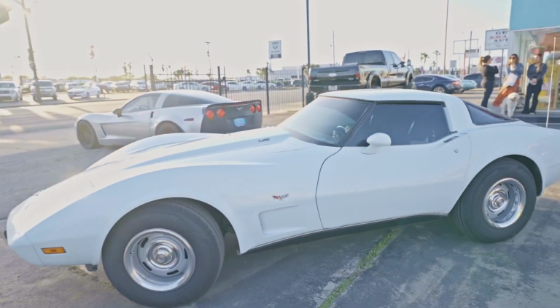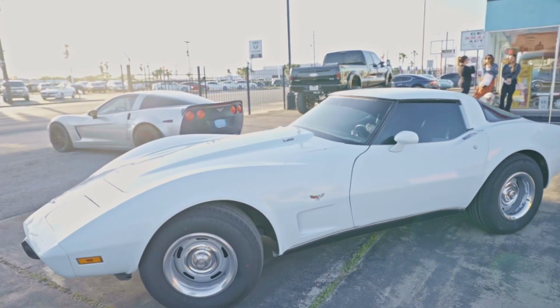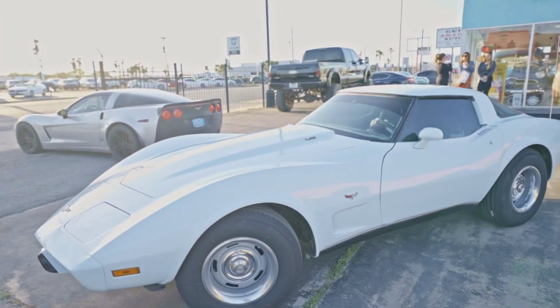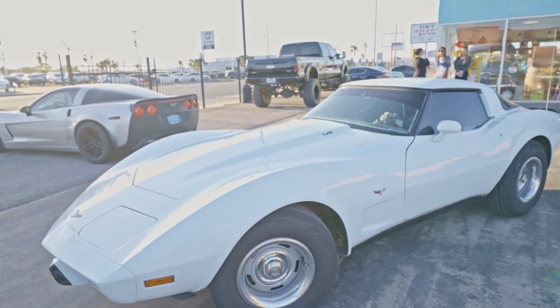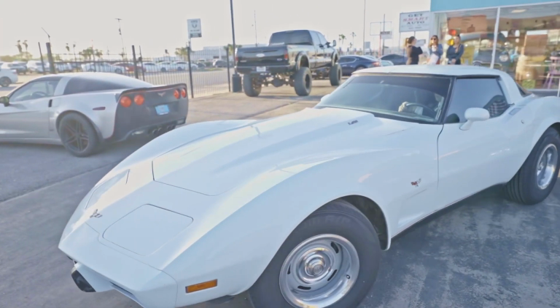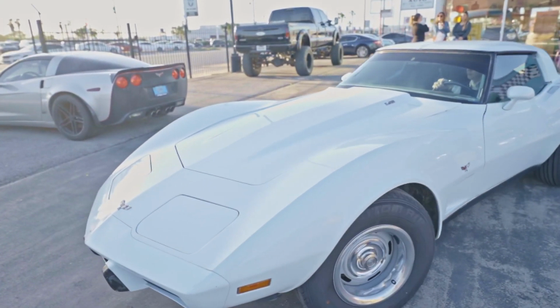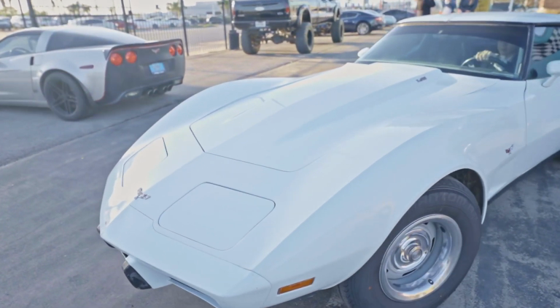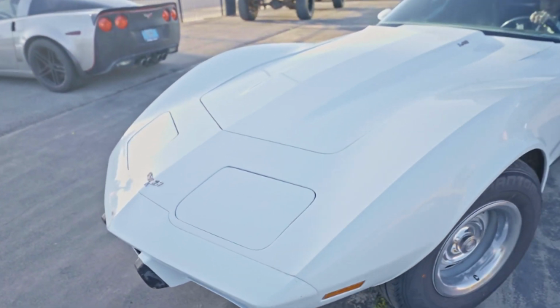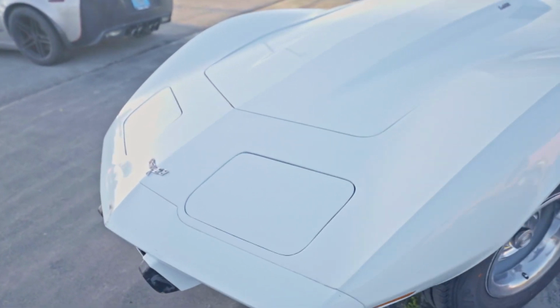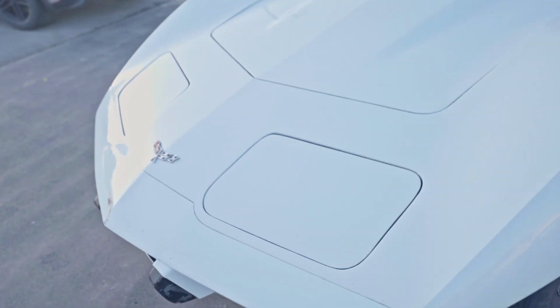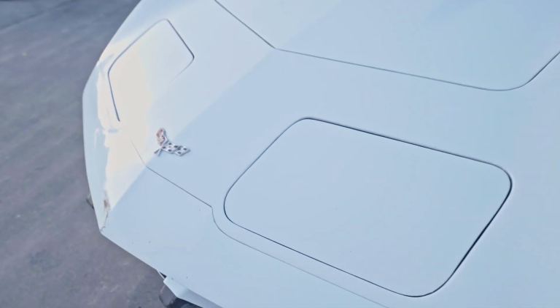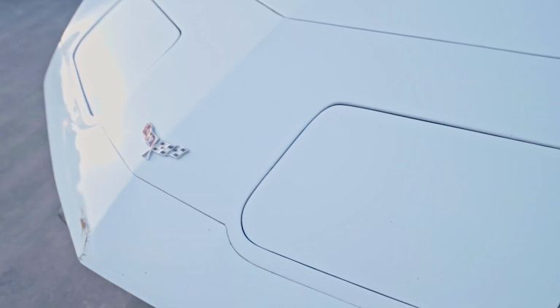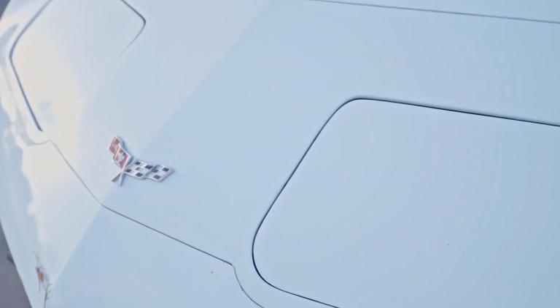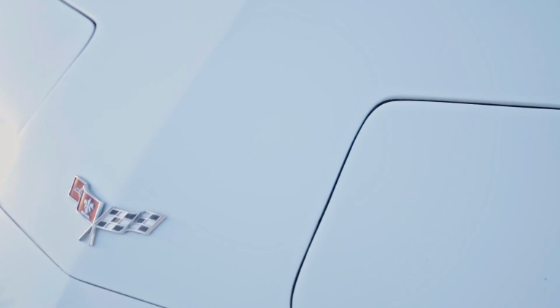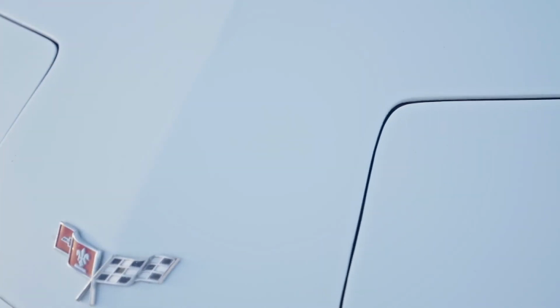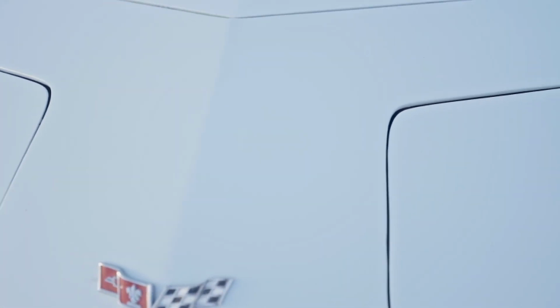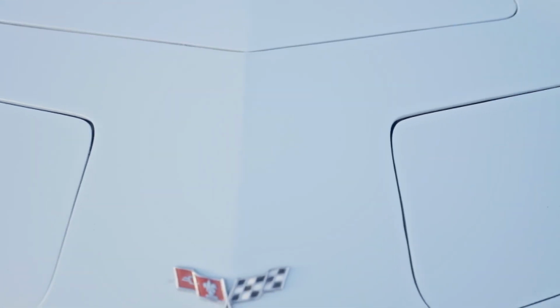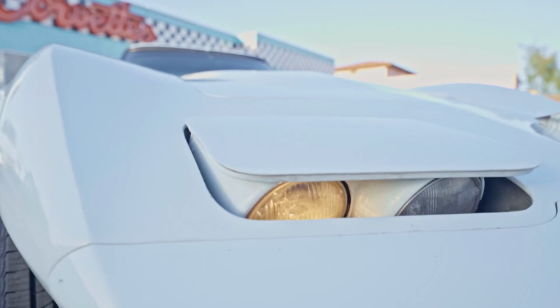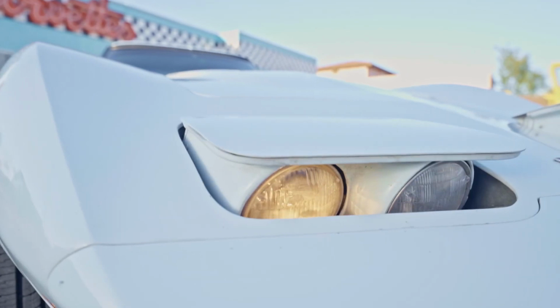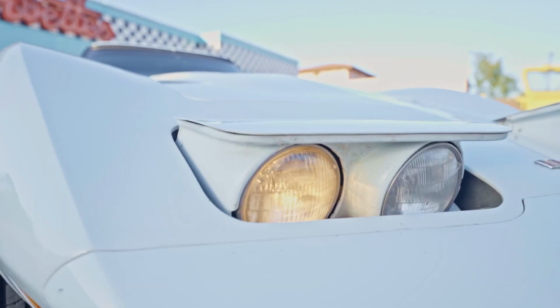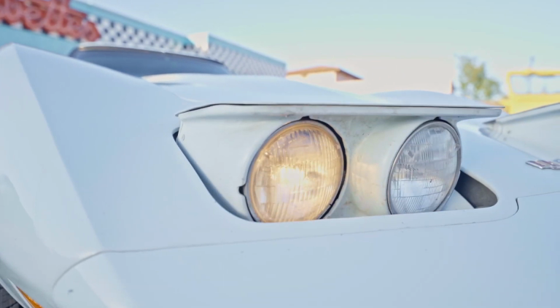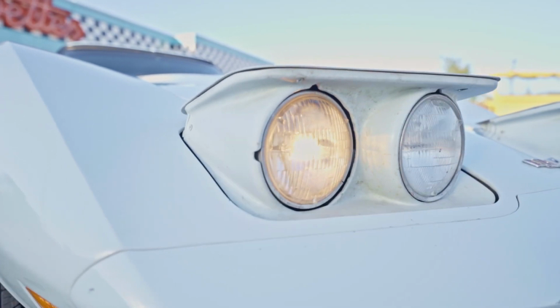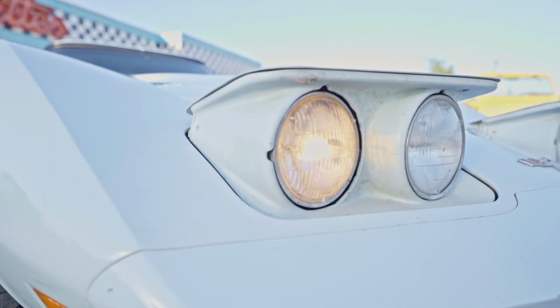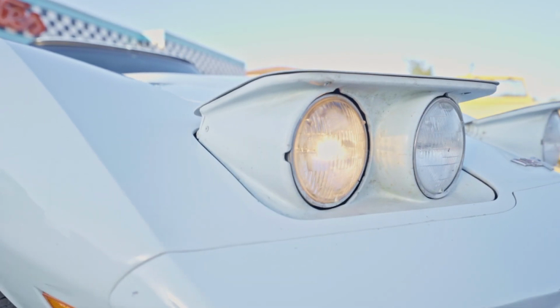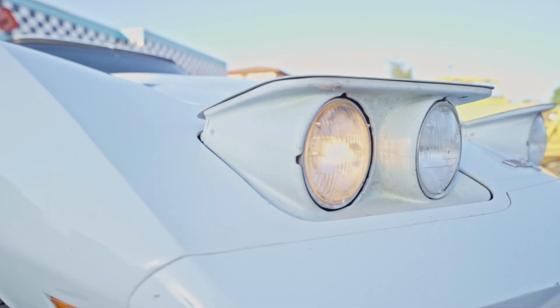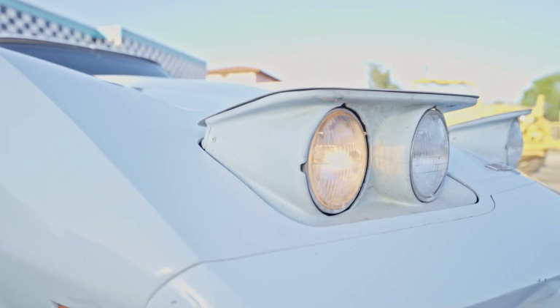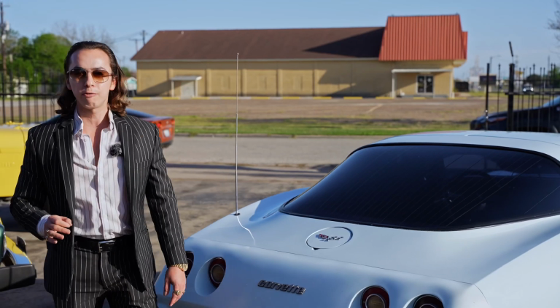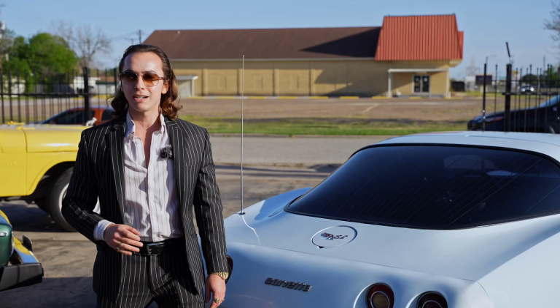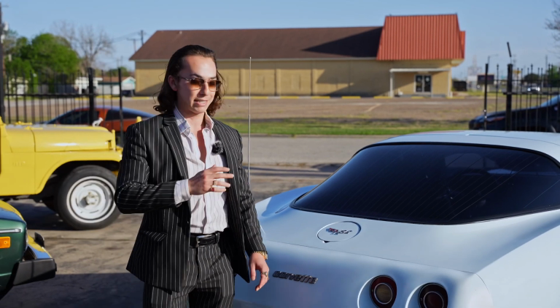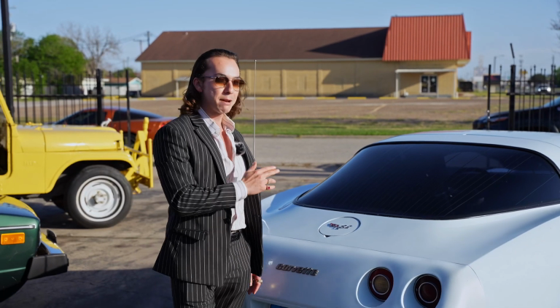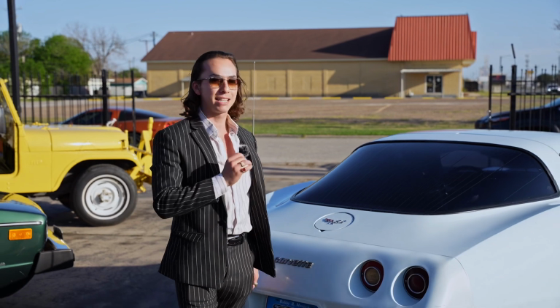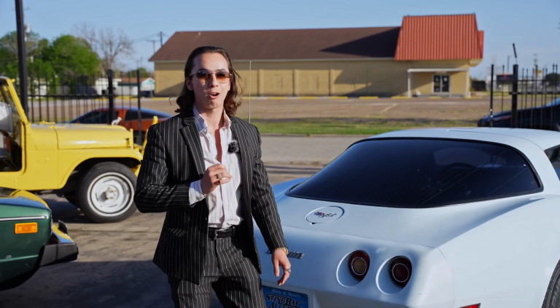Now this one runs out, drives great, factory AC. This is one you can hop into, go down the road, take it to a car show, and show off with your buddies because they can't buy this car.